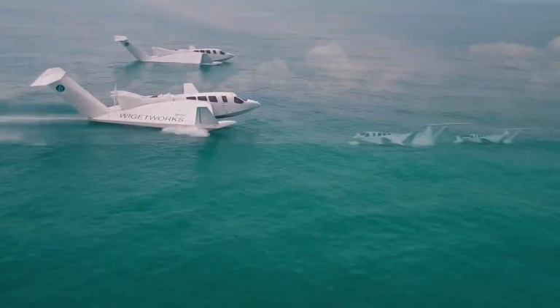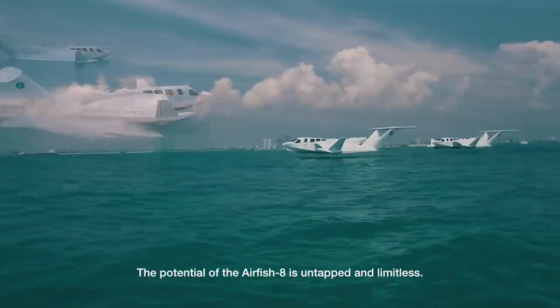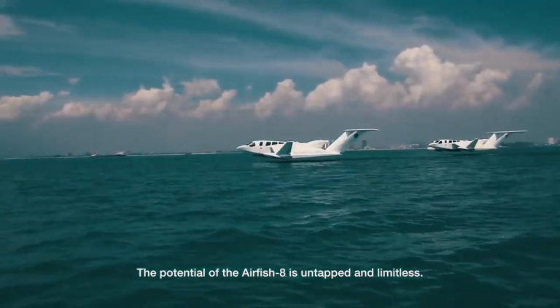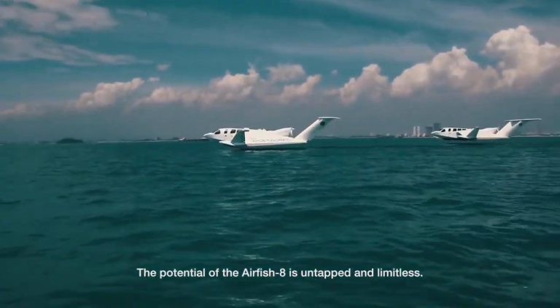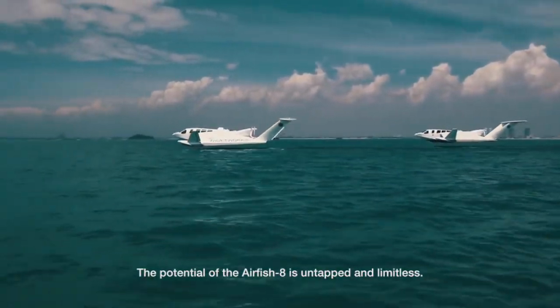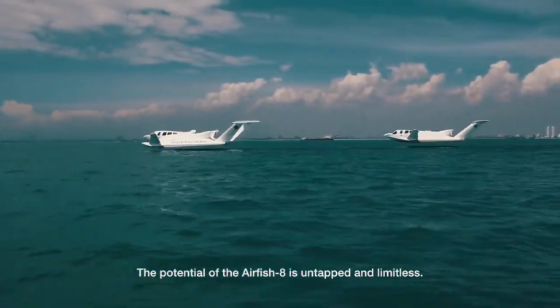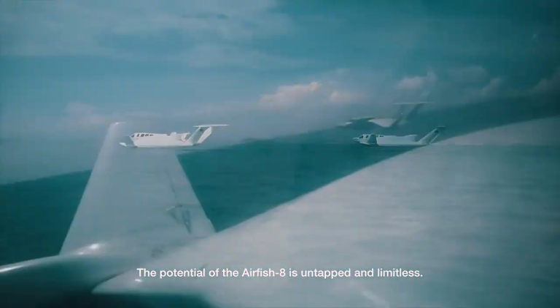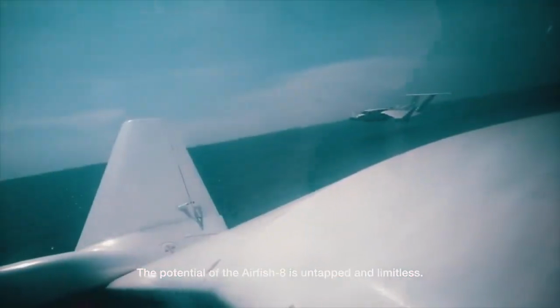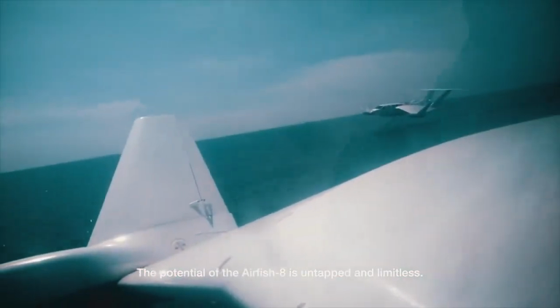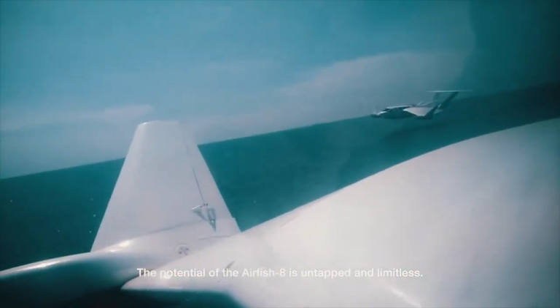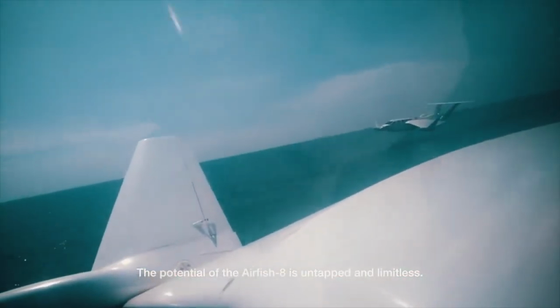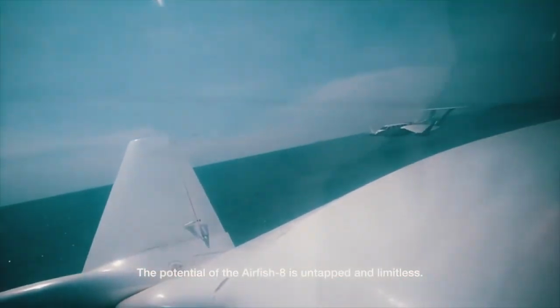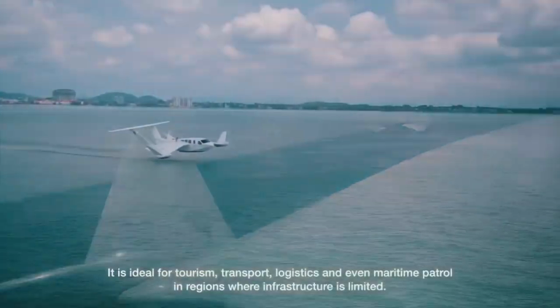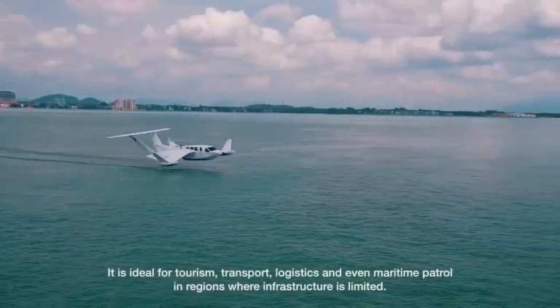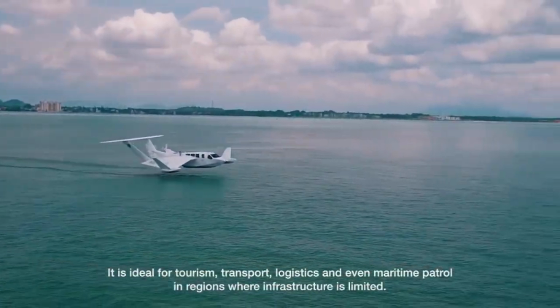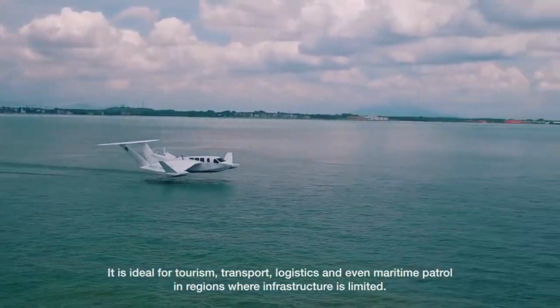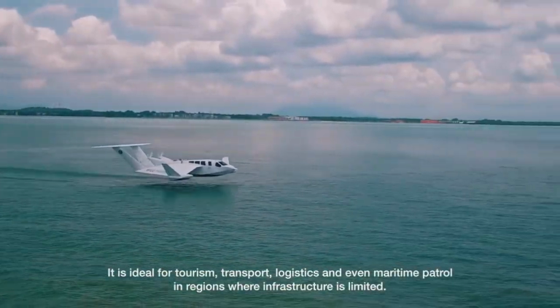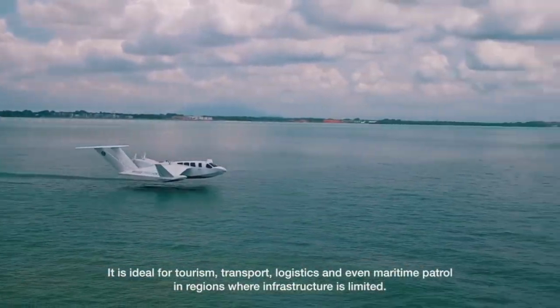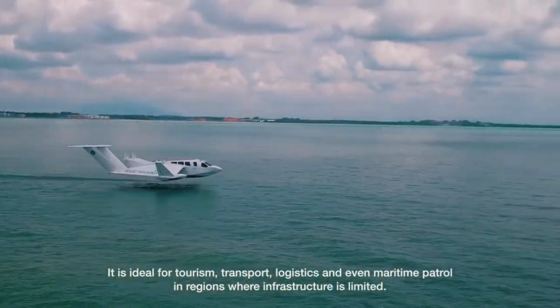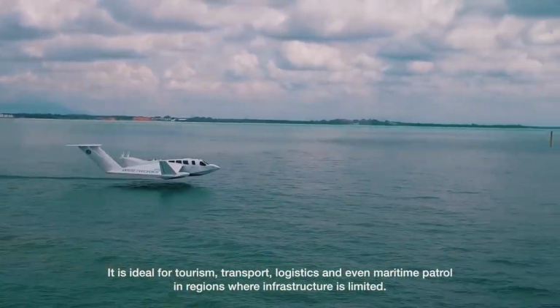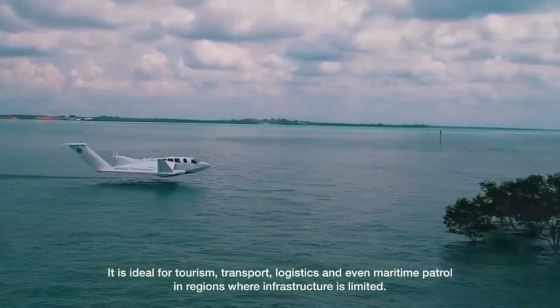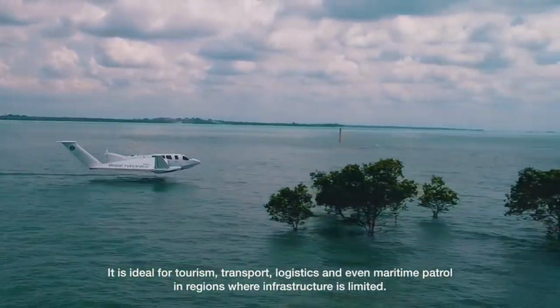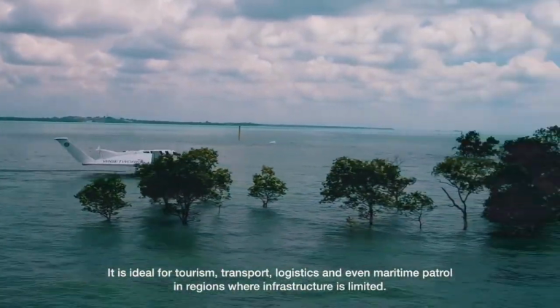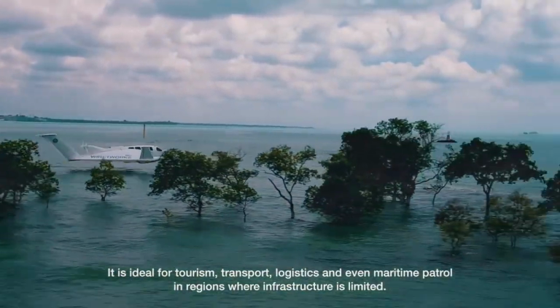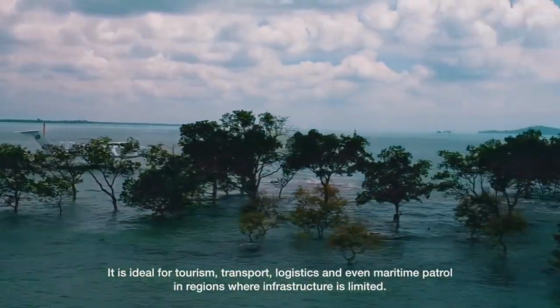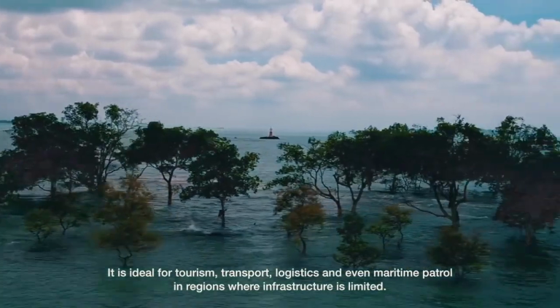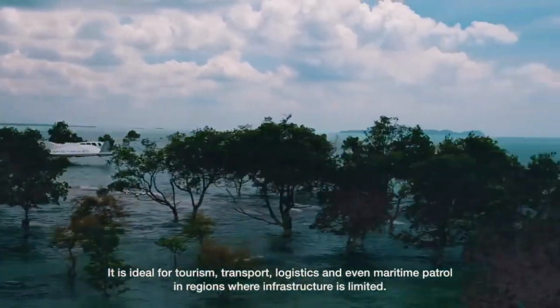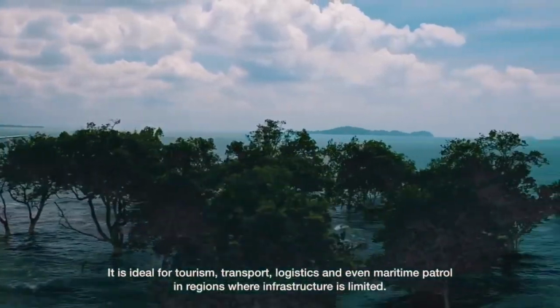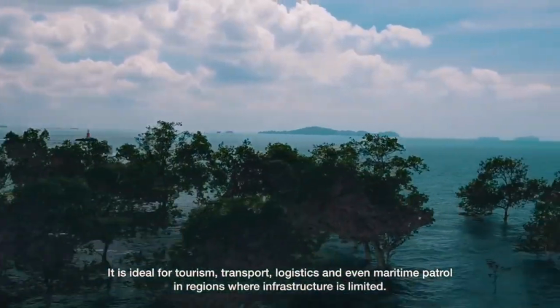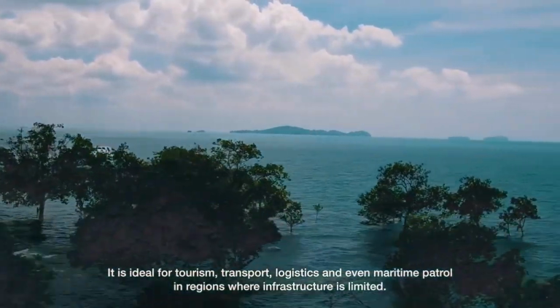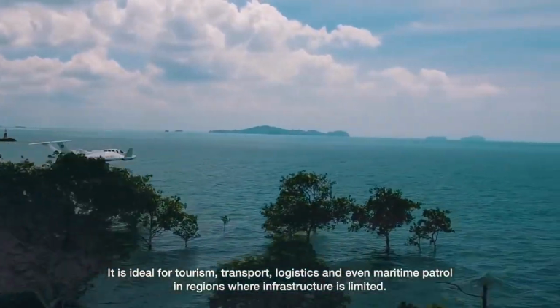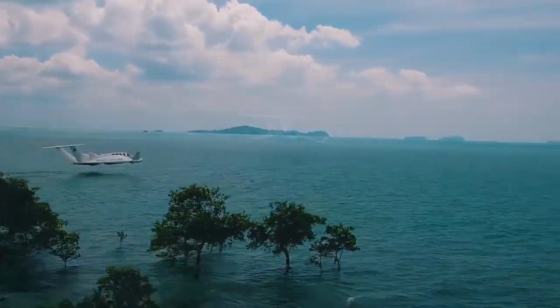The potential of the Airfish 8 is untapped and limitless. It is ideal for tourism, transport, logistics and even maritime patrol in regions where infrastructure is limited.